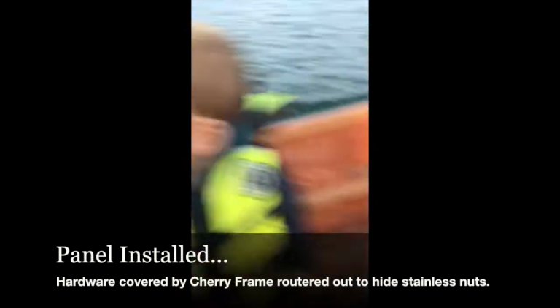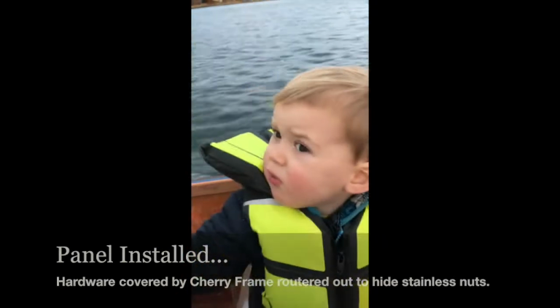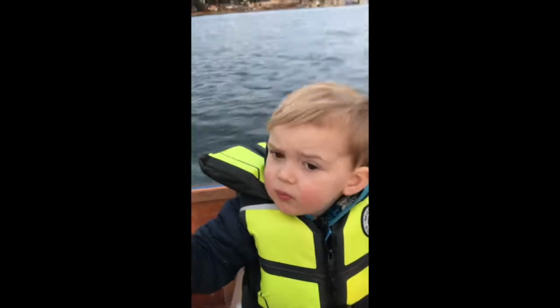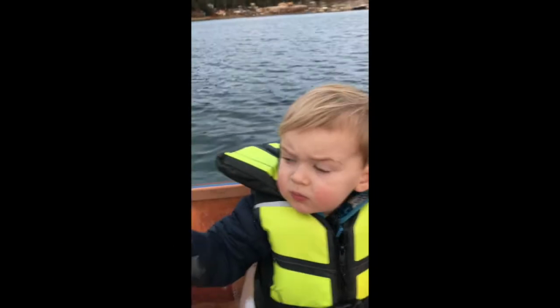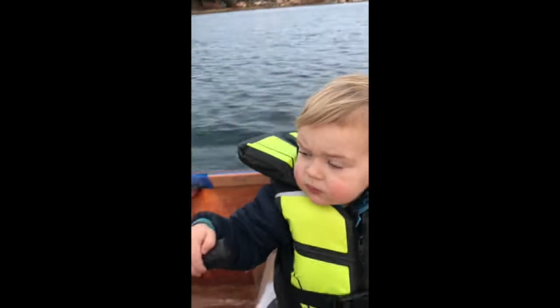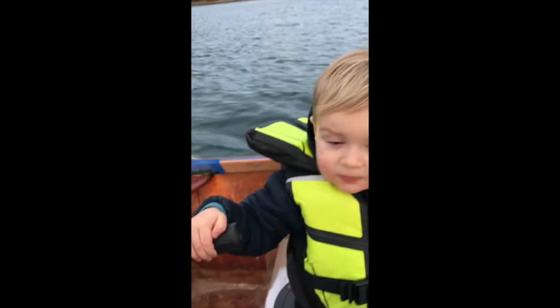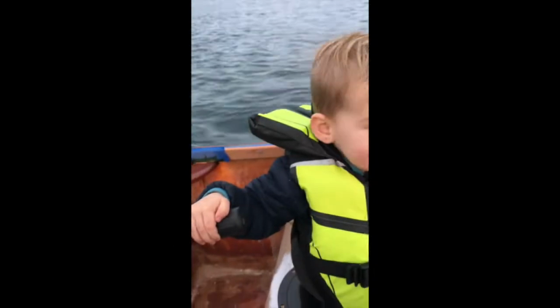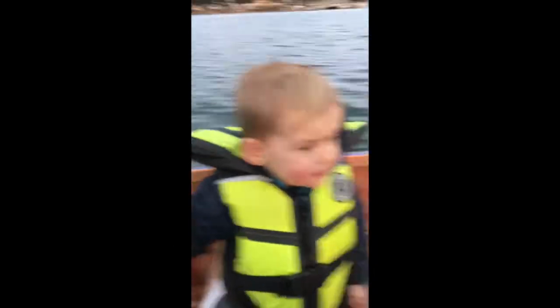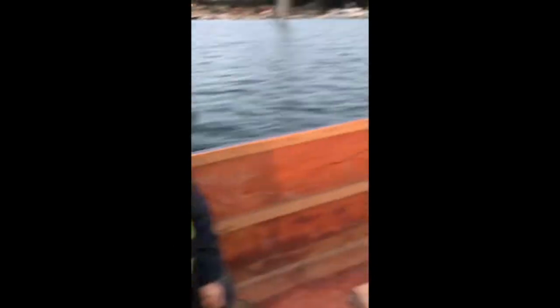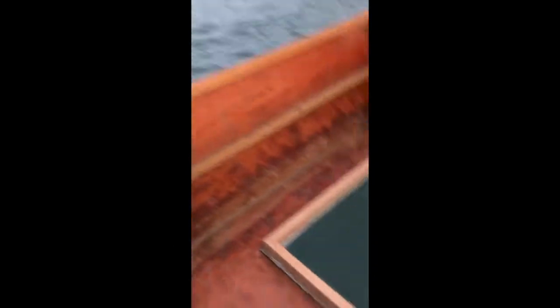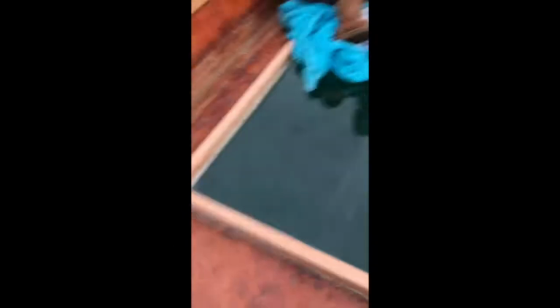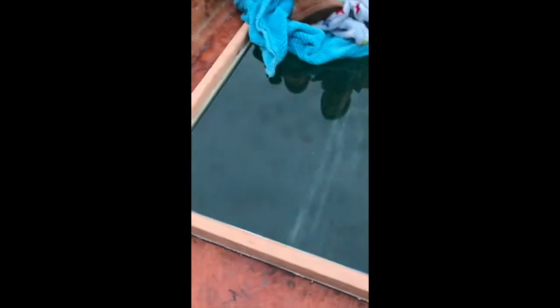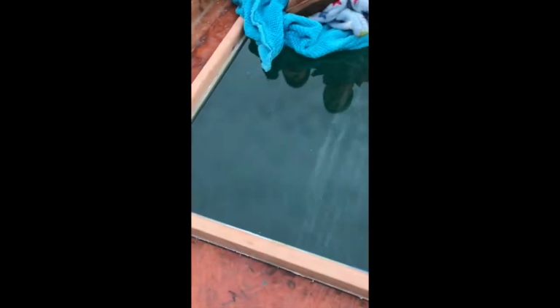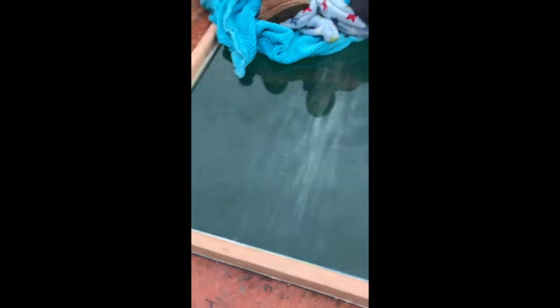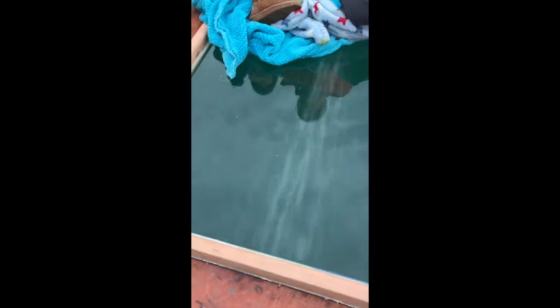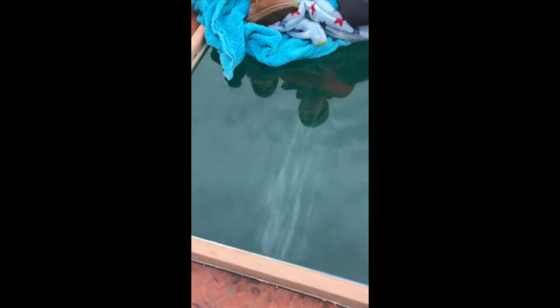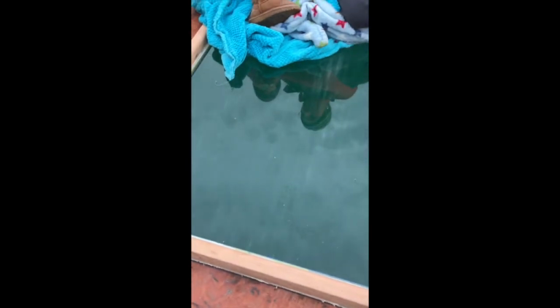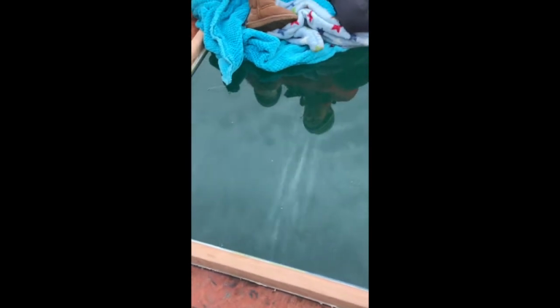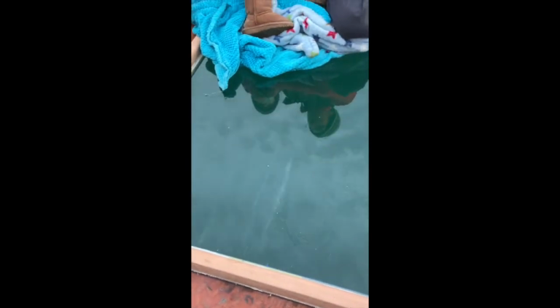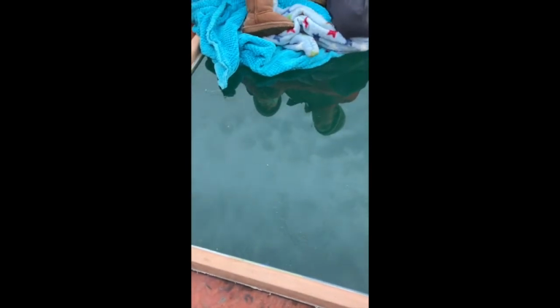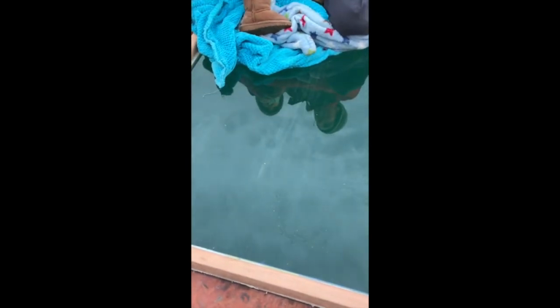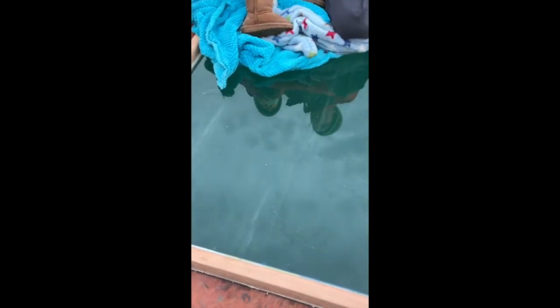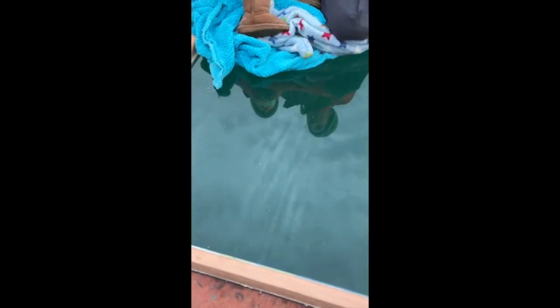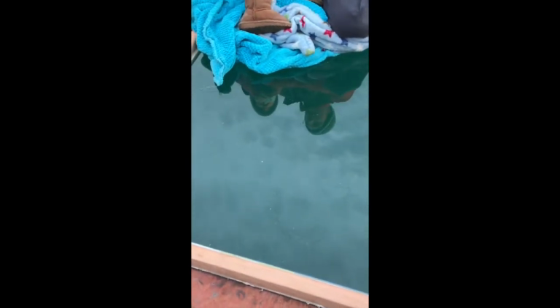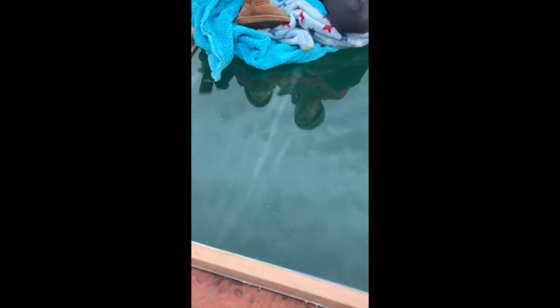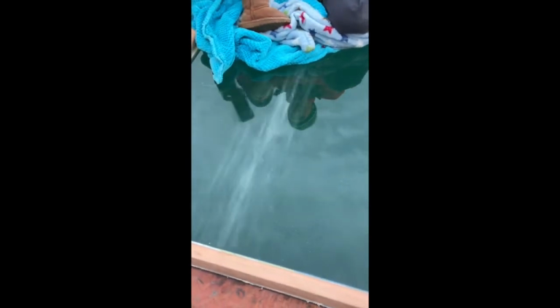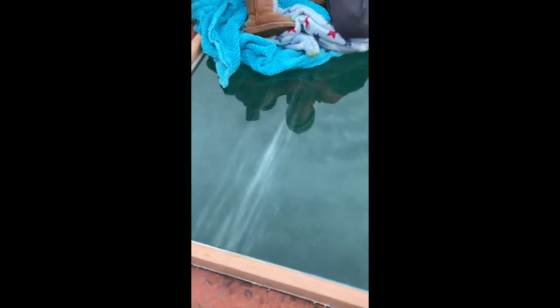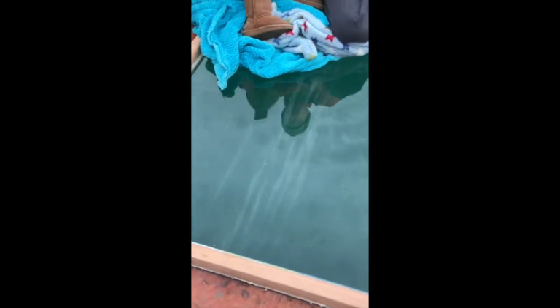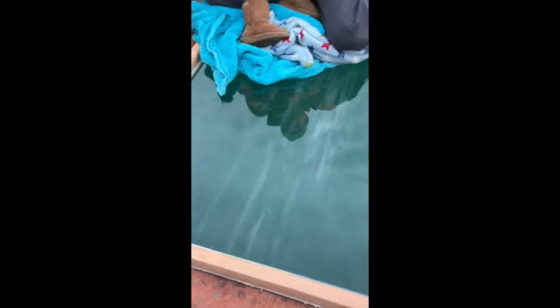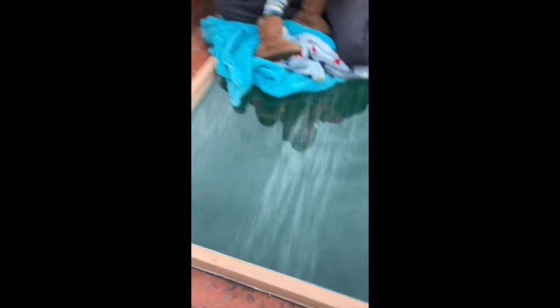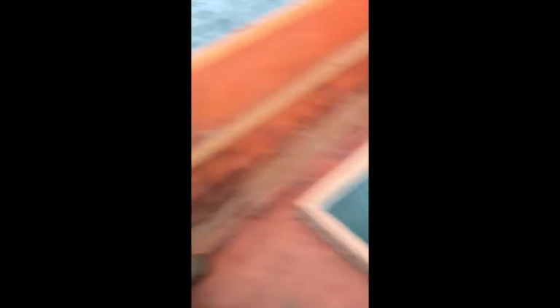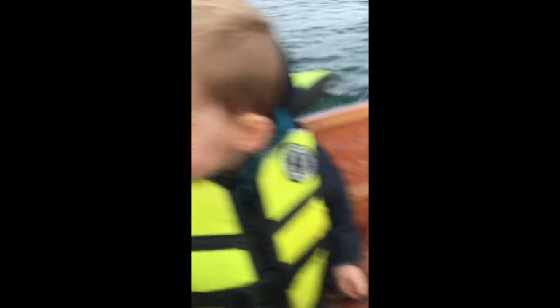Are you ready? Look down there — we're going to go fast. Ready to go fast? Okay, here we go, full speed.